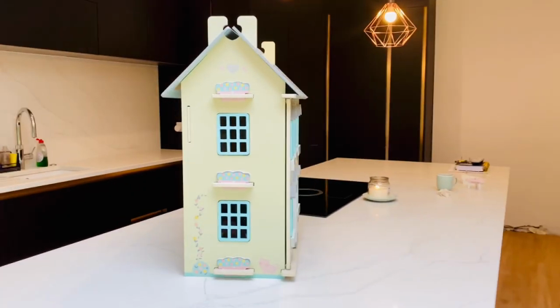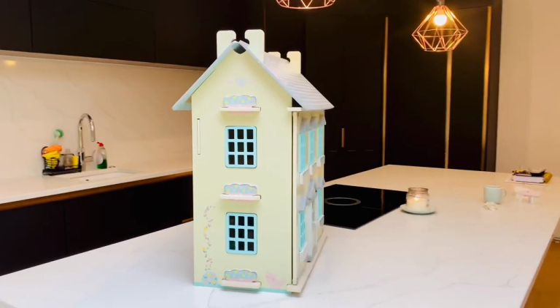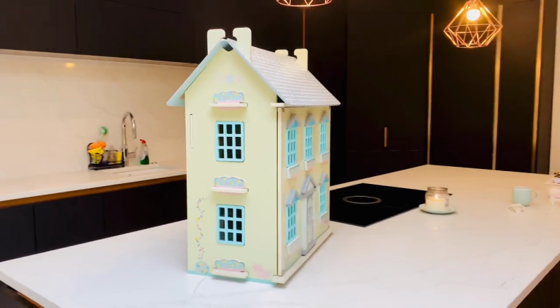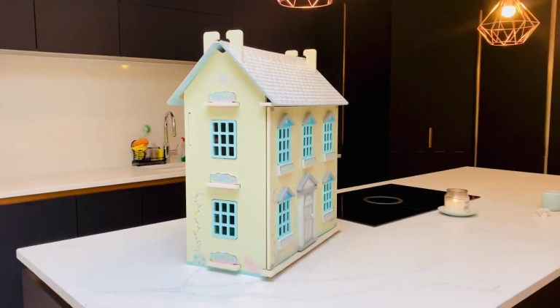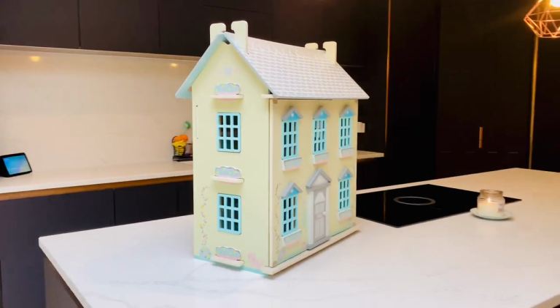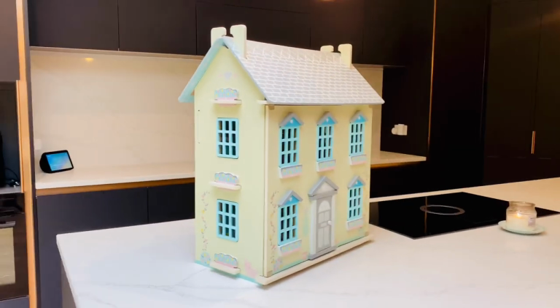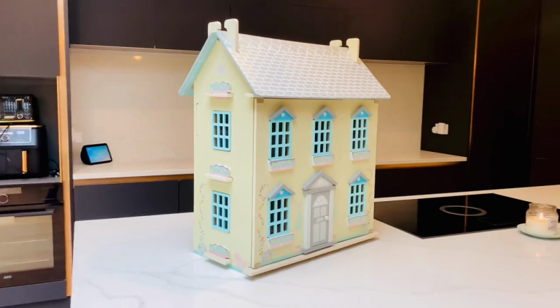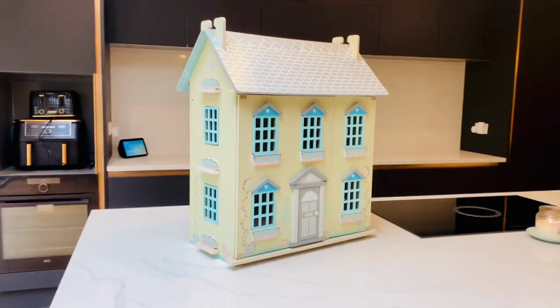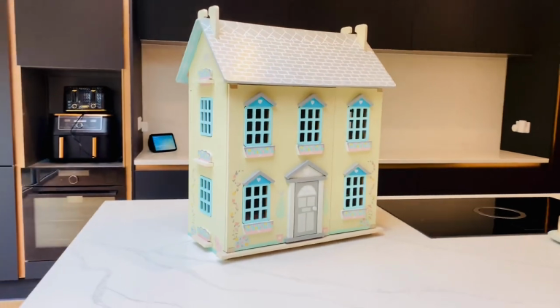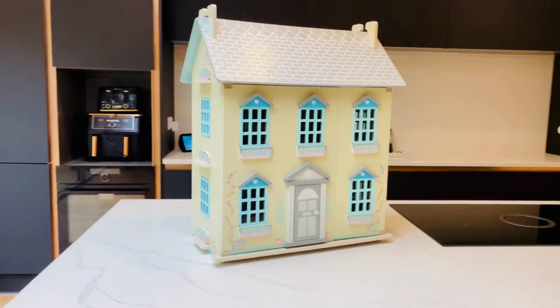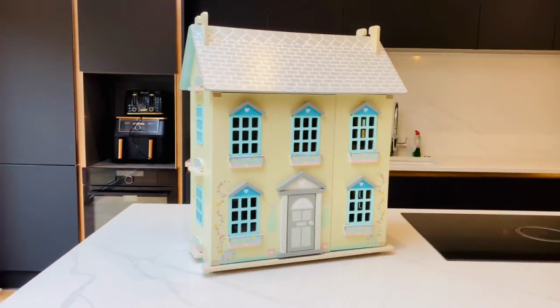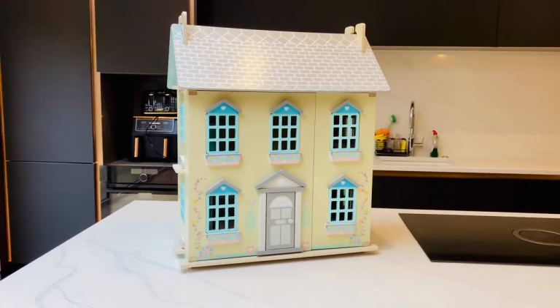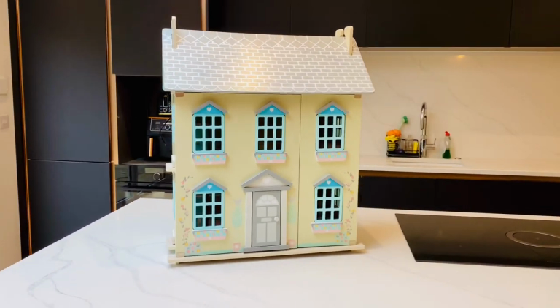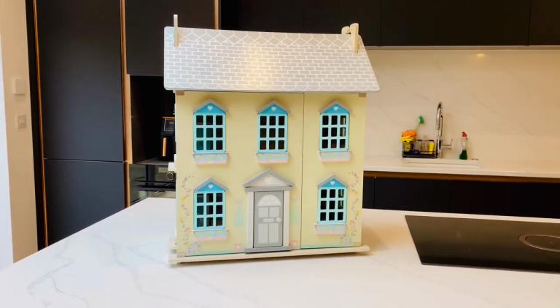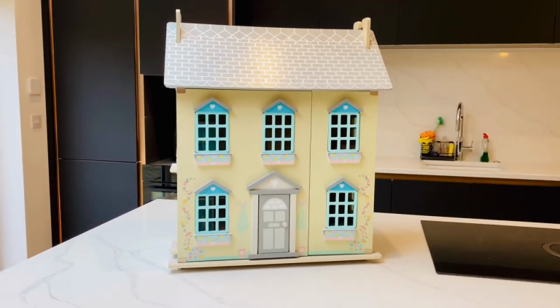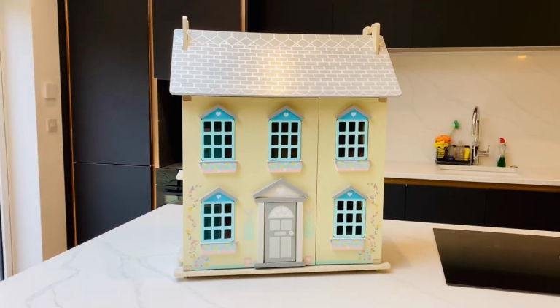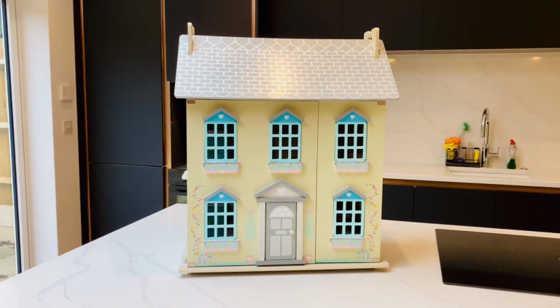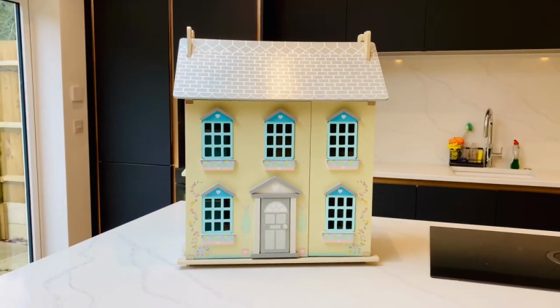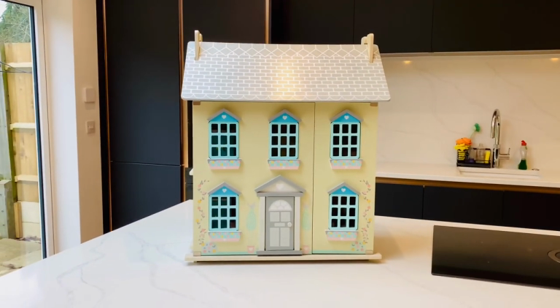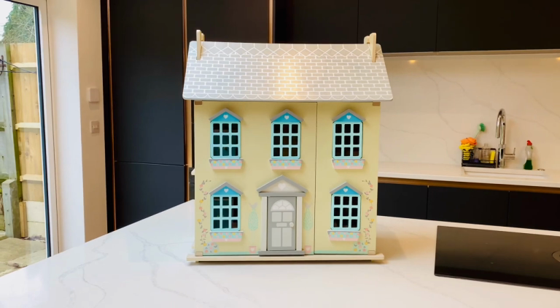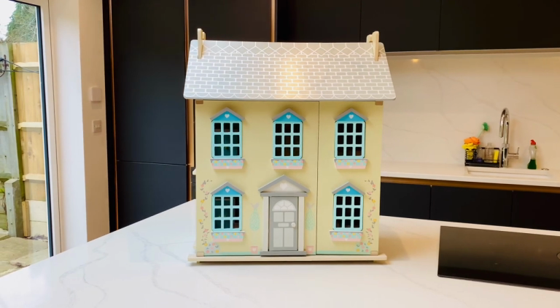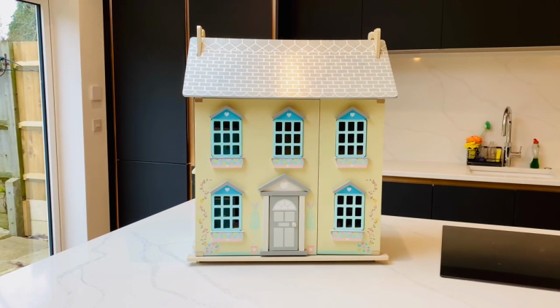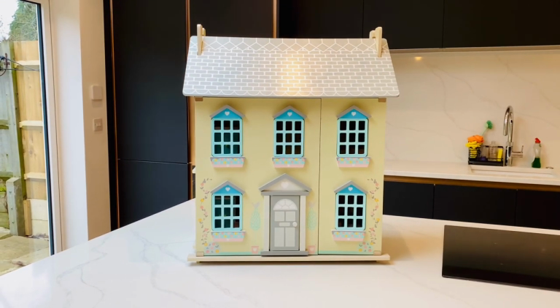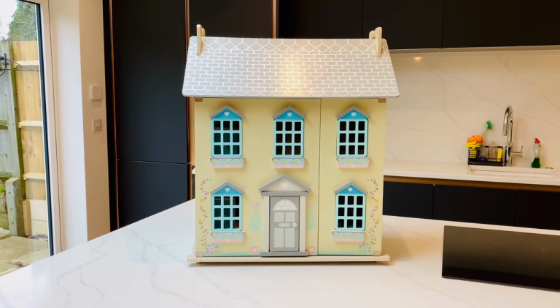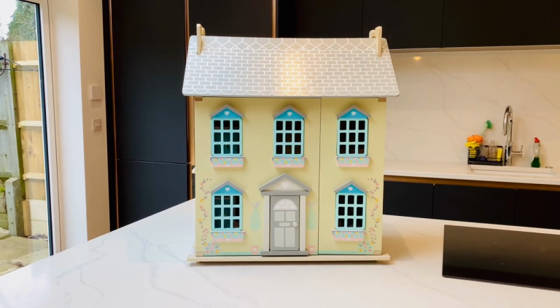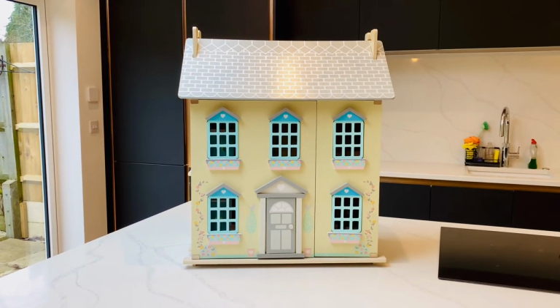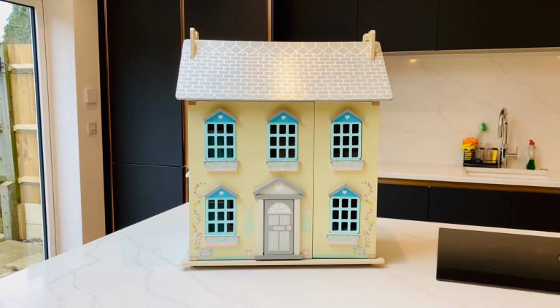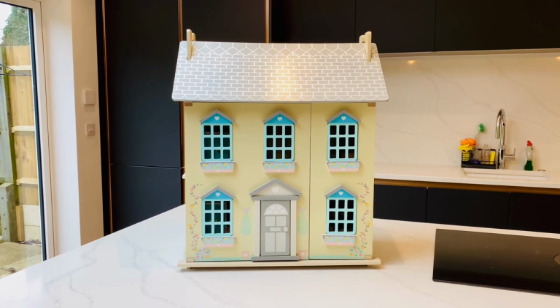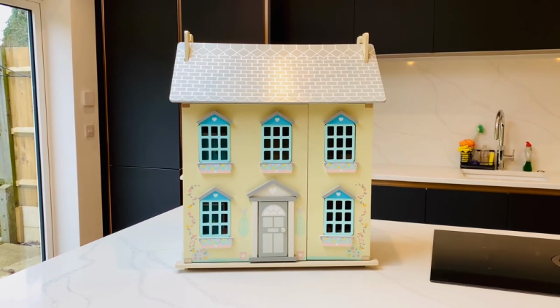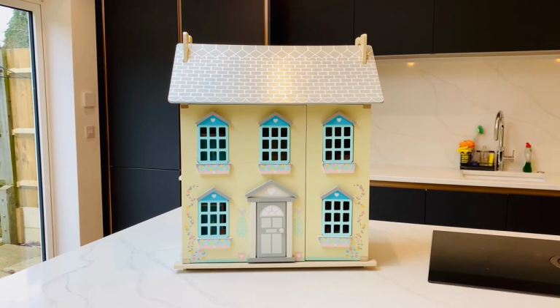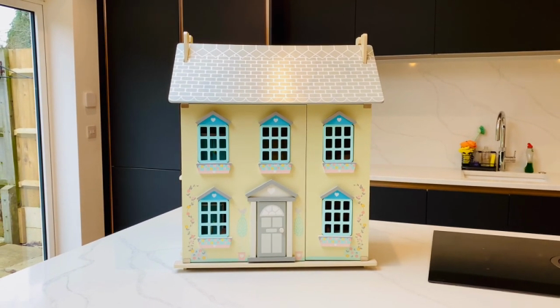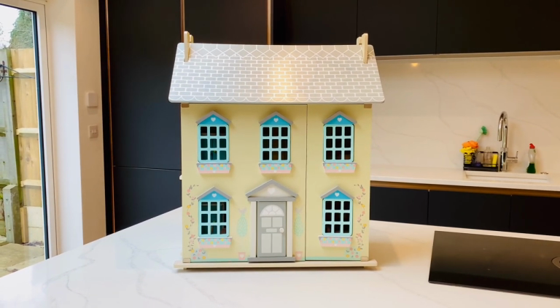They often sell it around Christmas time, they have a version every year. So this one is about two years old, but the one they do this year will be identical, bar a few kind of tweaks here and there. So let me show you inside this beautiful doll's house.